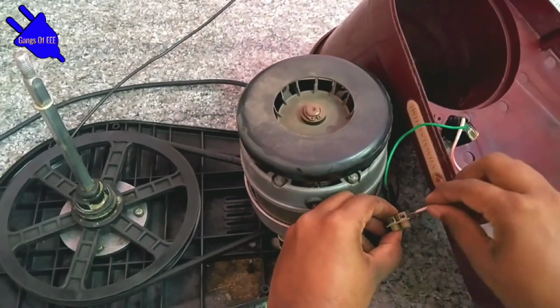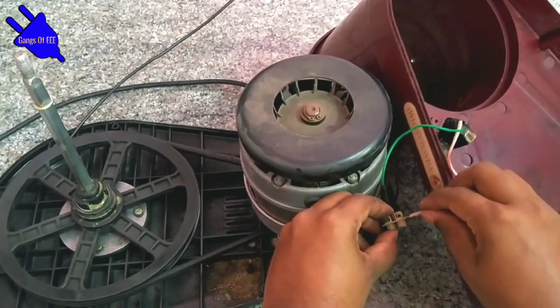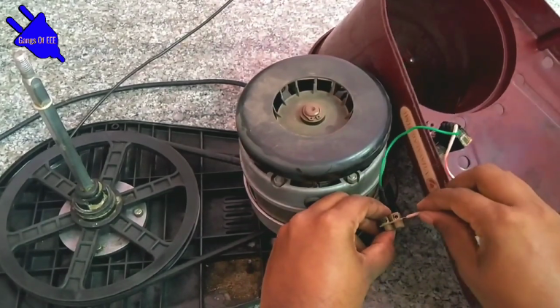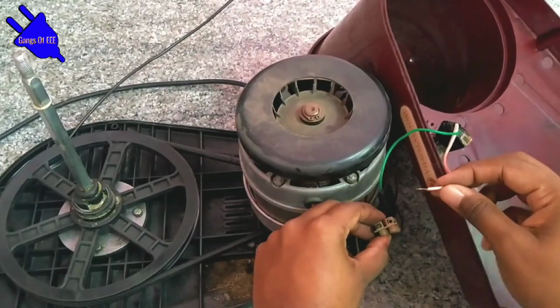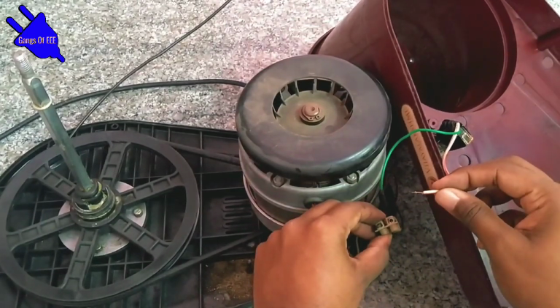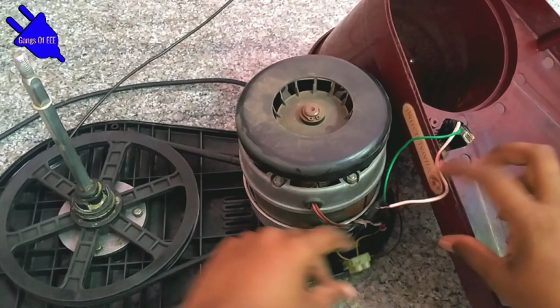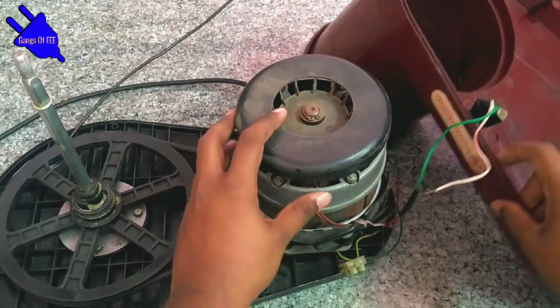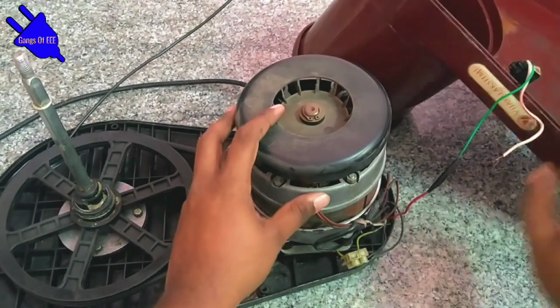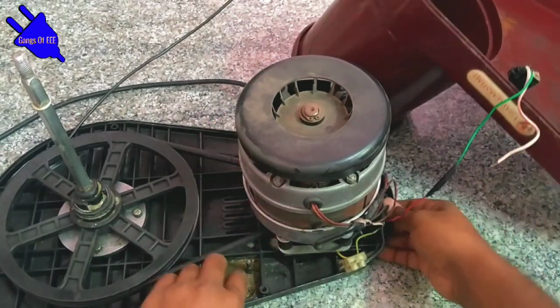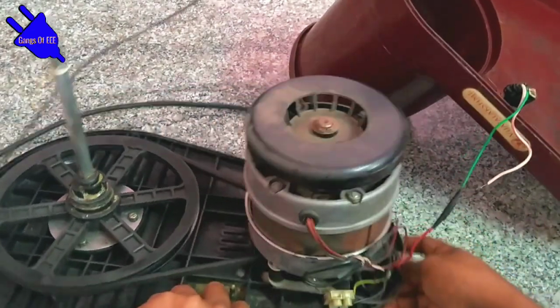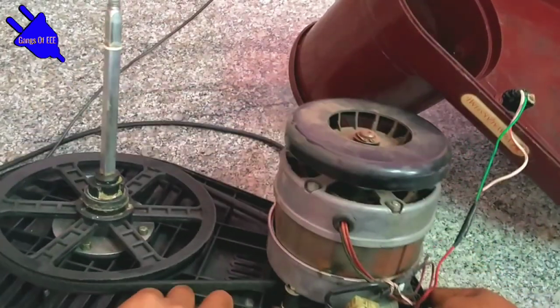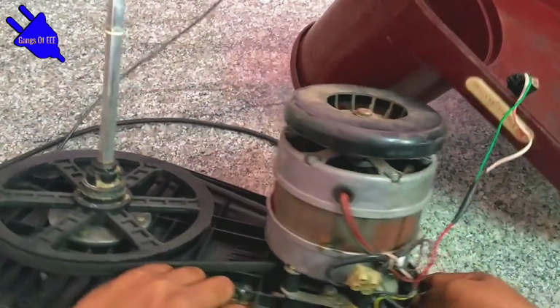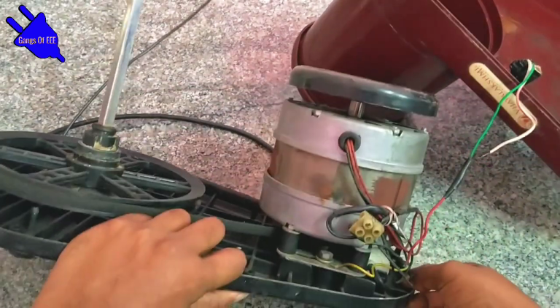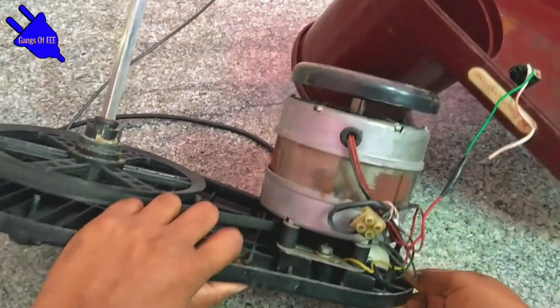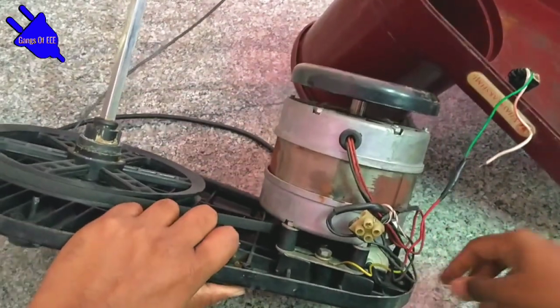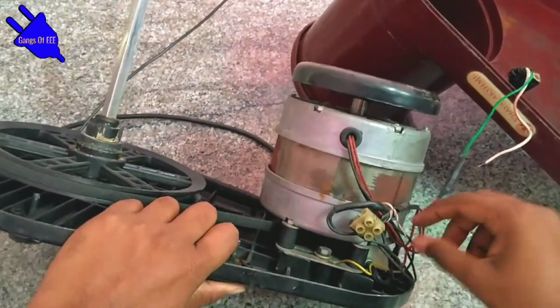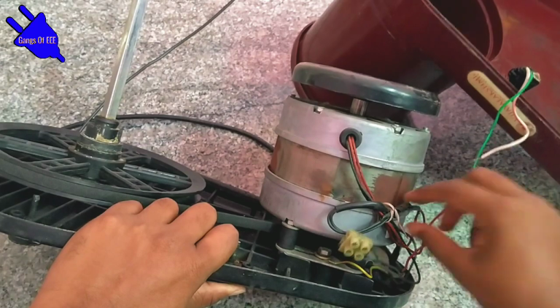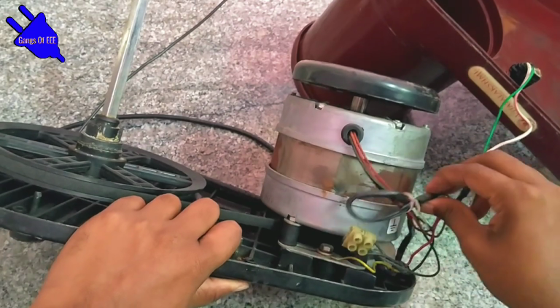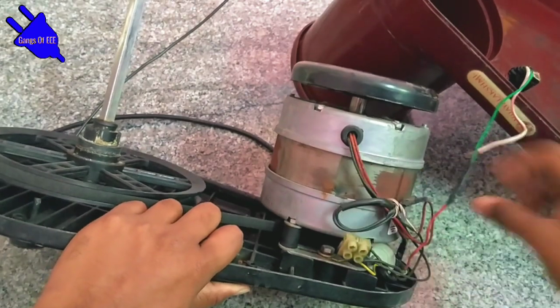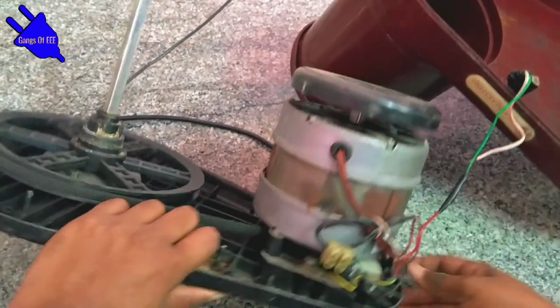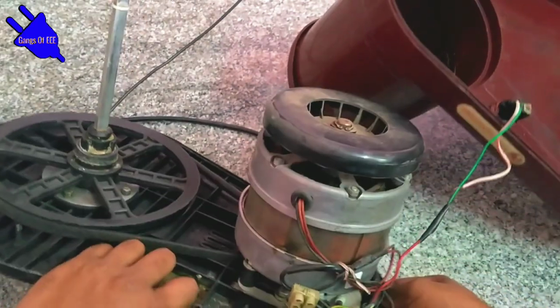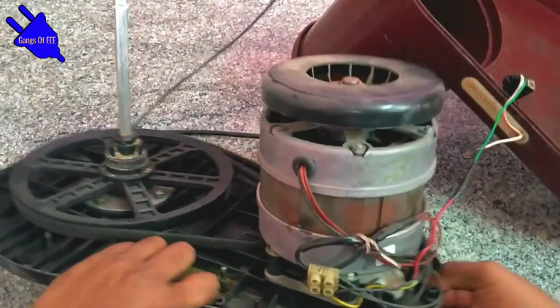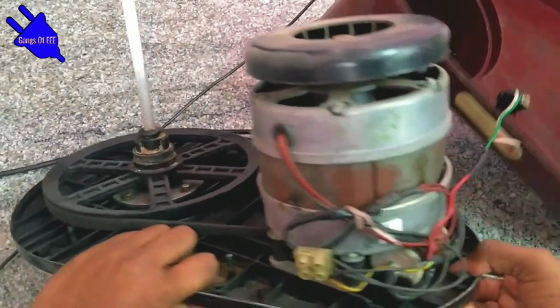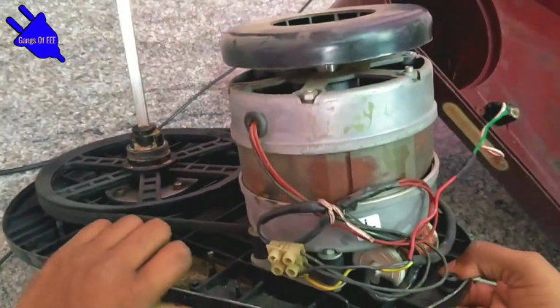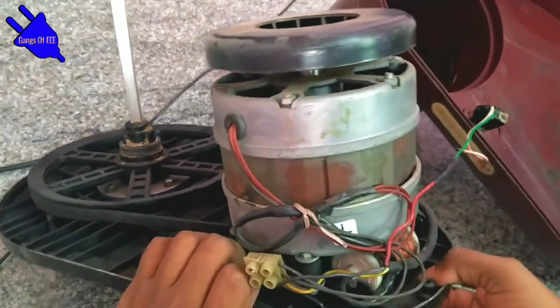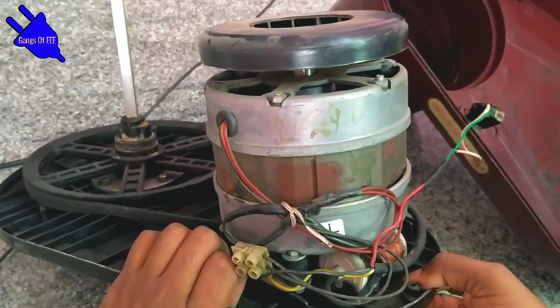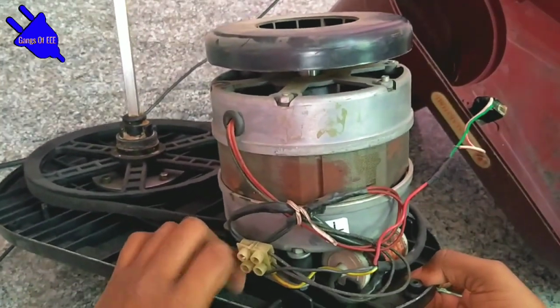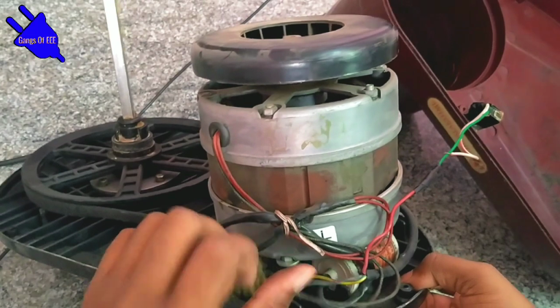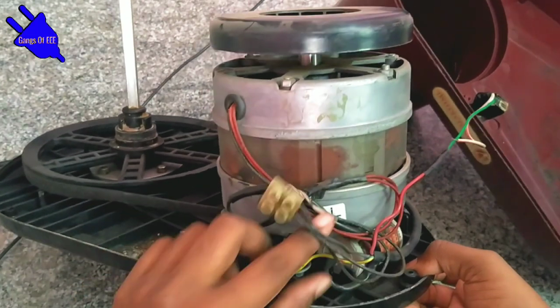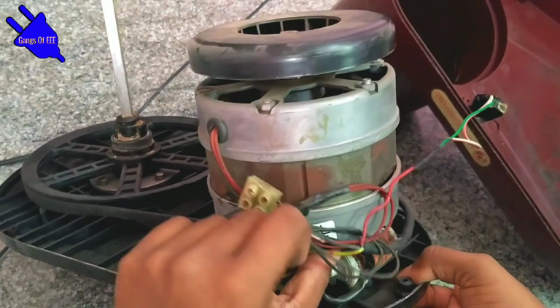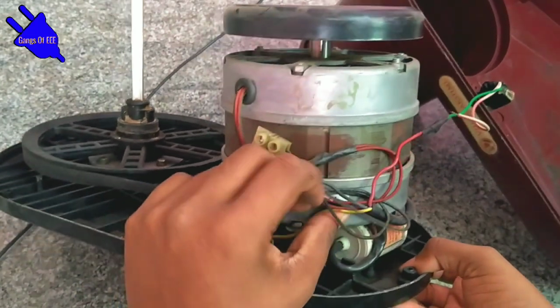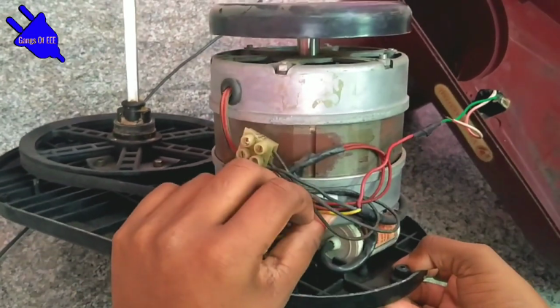So at maximum, you can remove the wire. If you have any problem, I will explain in the video. You will see the wire removed.